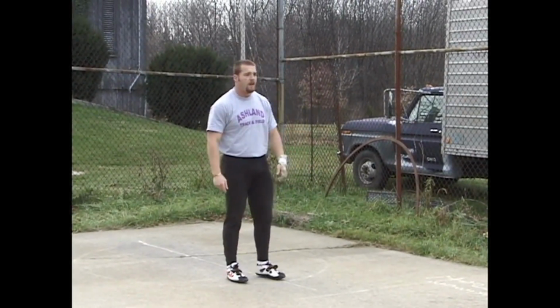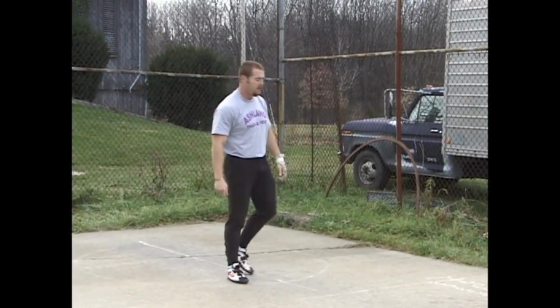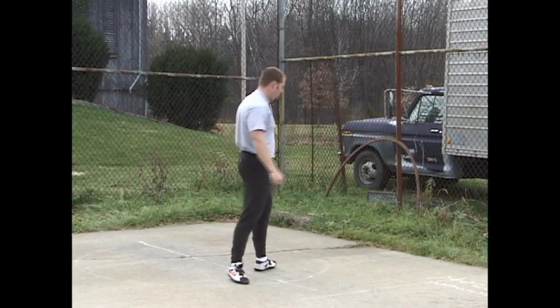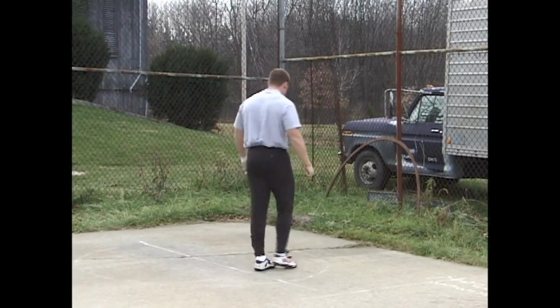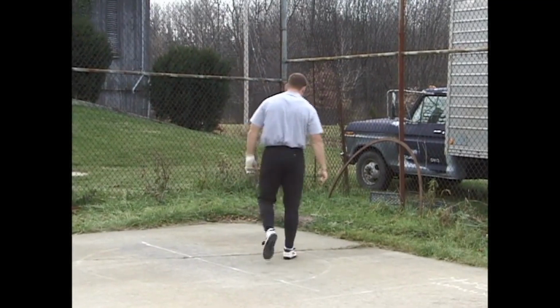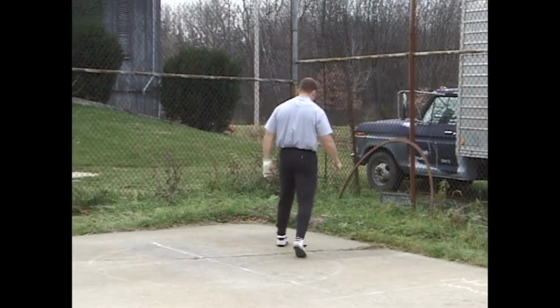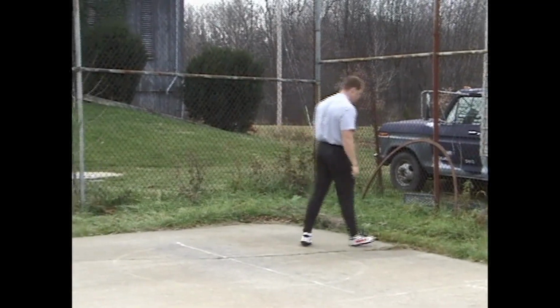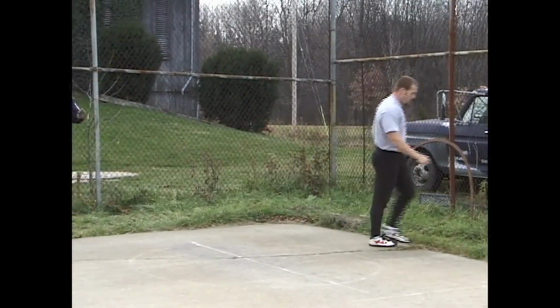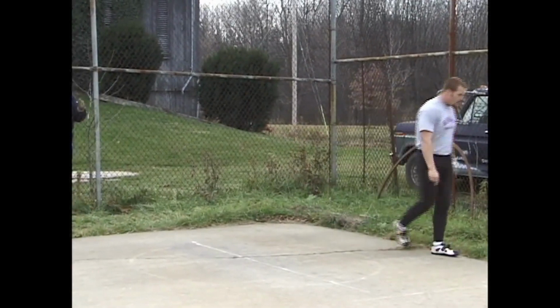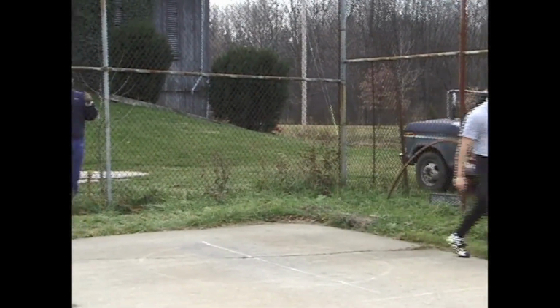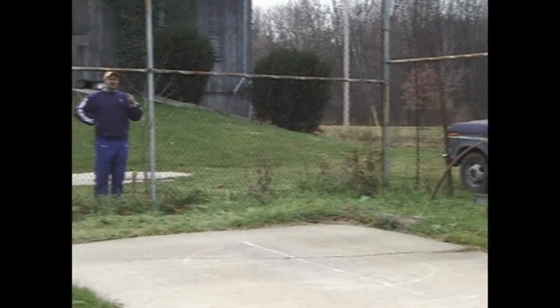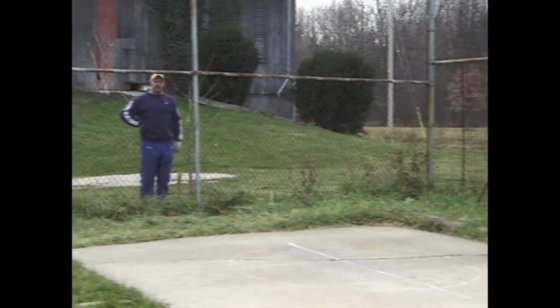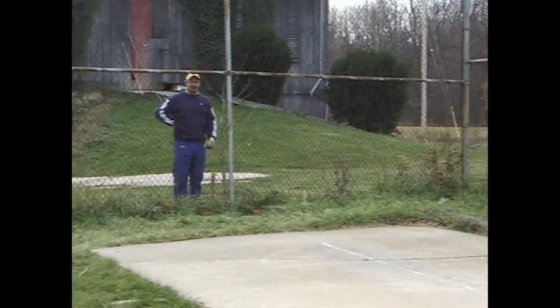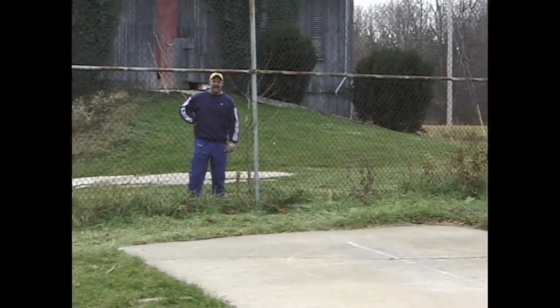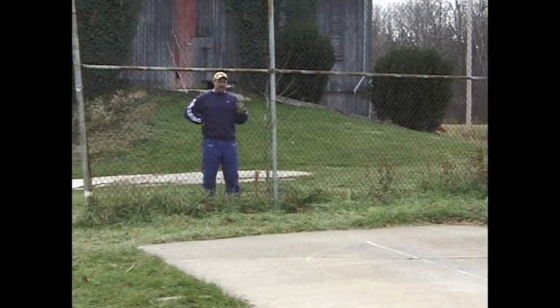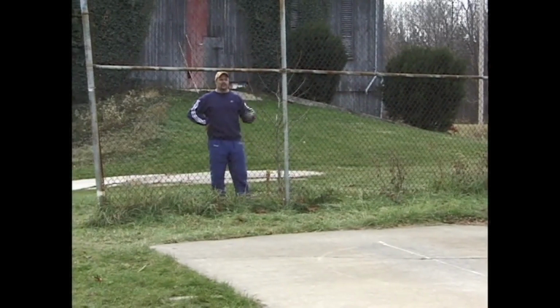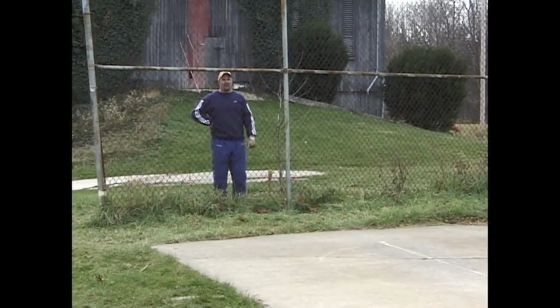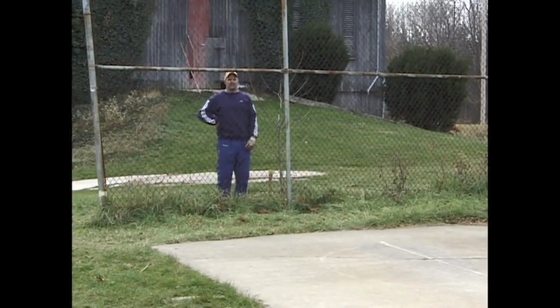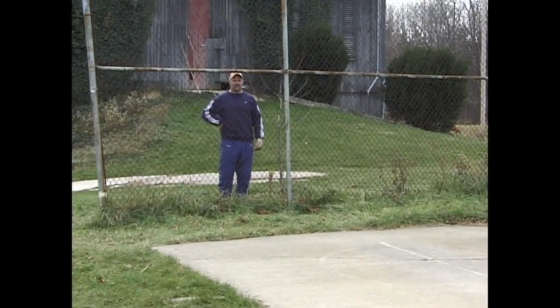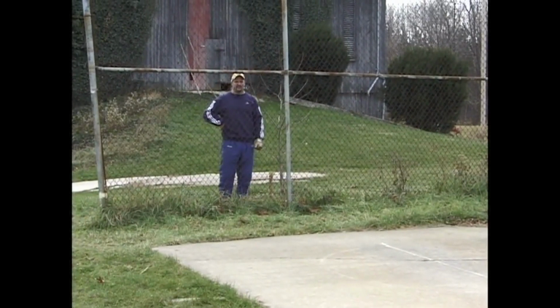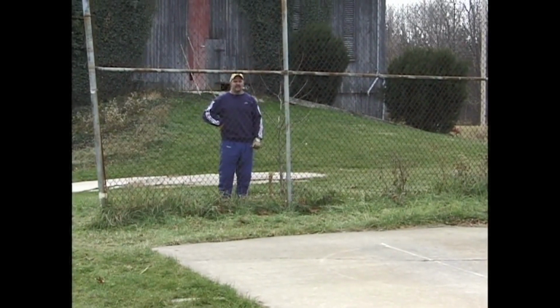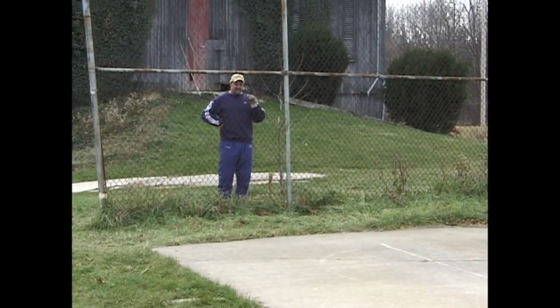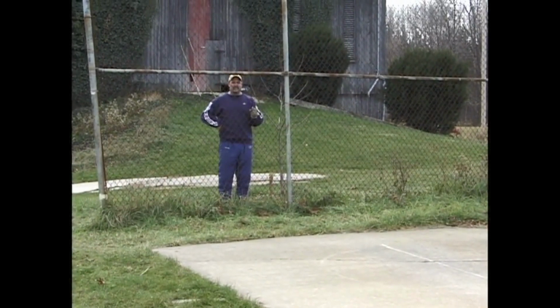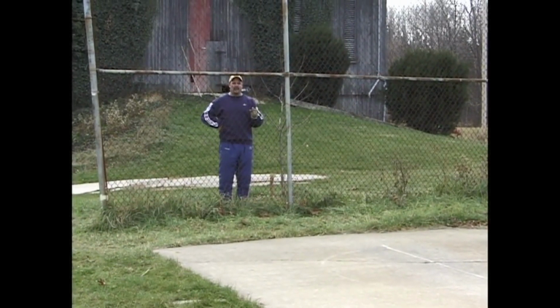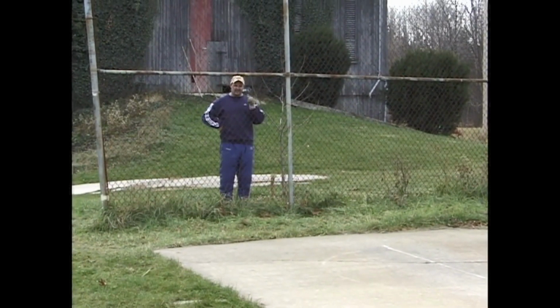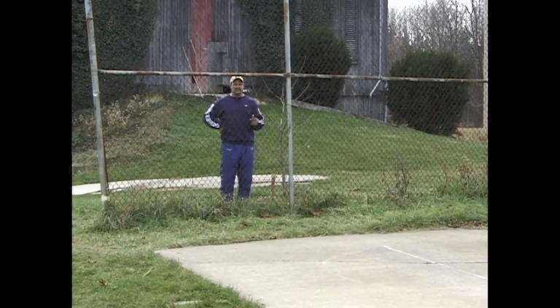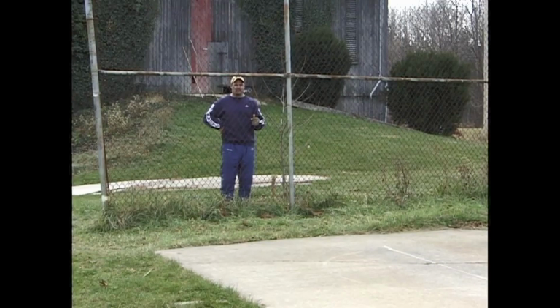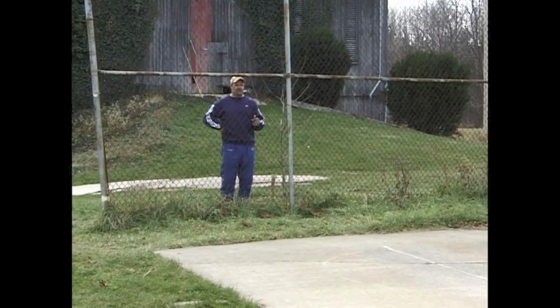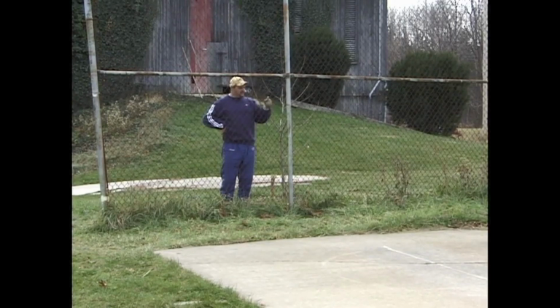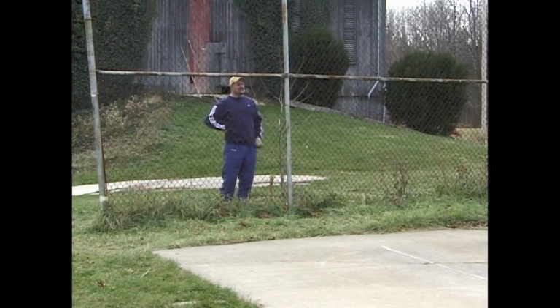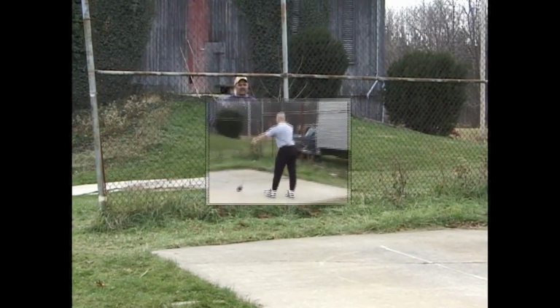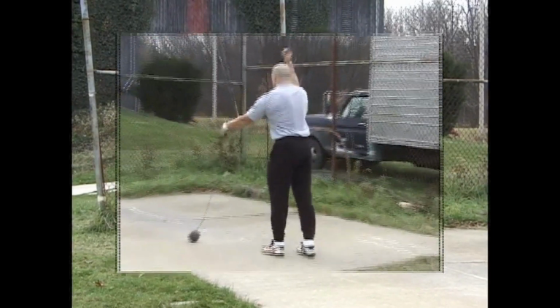Okay, good. Better technical throw and it was his farthest throw of the day. It beat his other throw by another three to four feet. His technique was better, his intensity level was good. Let's see if John can do the same.